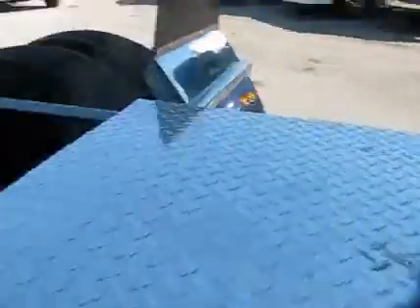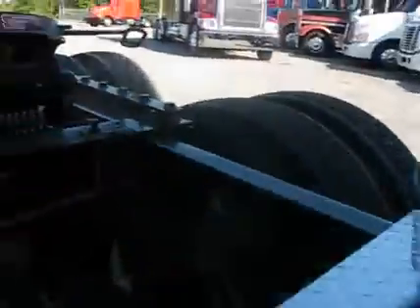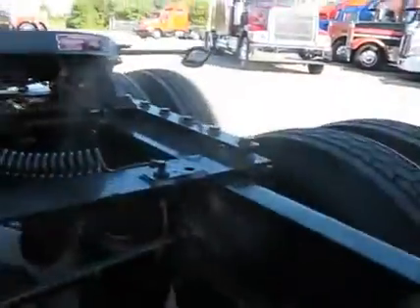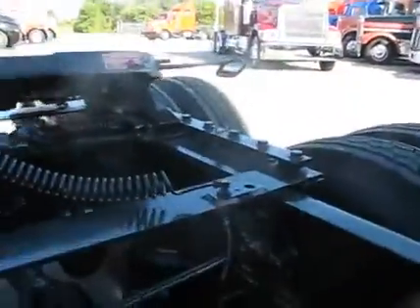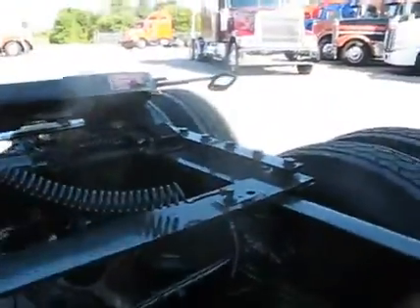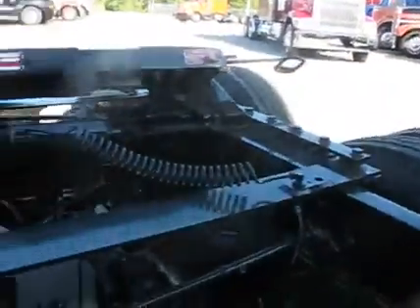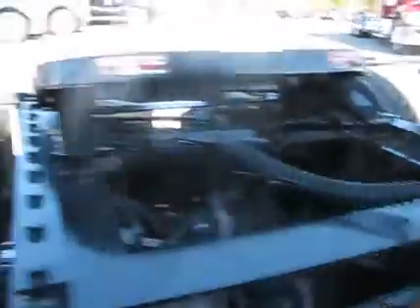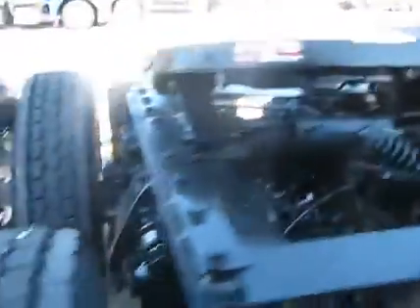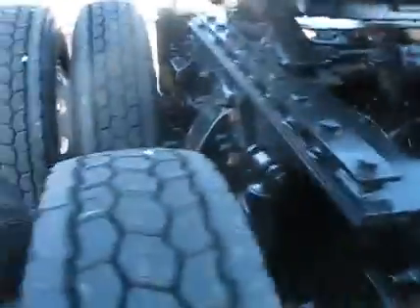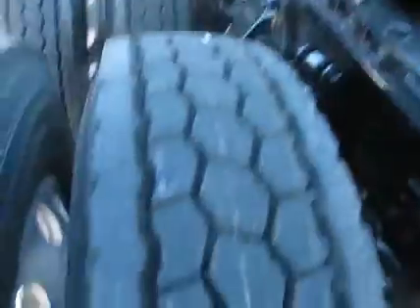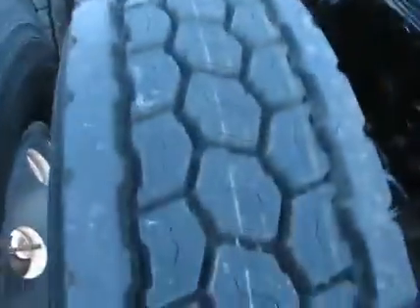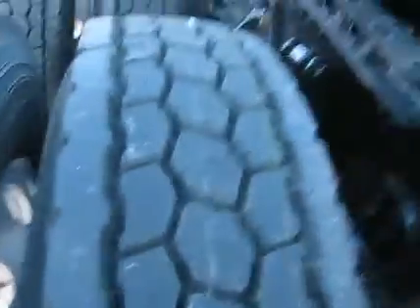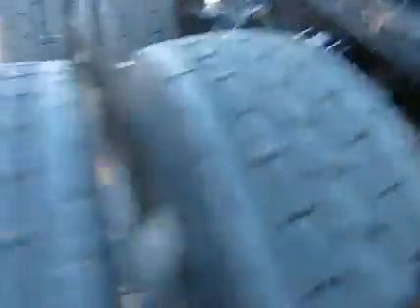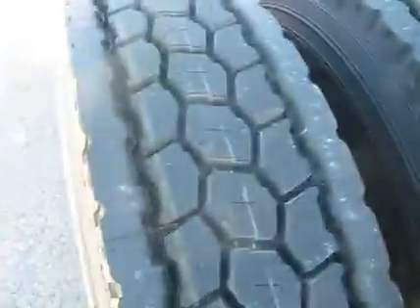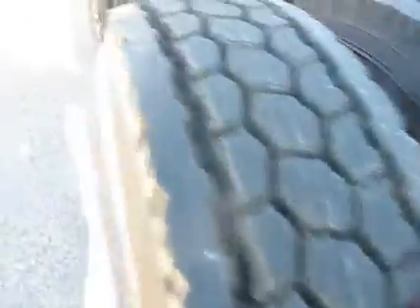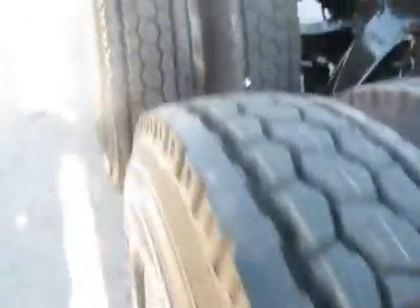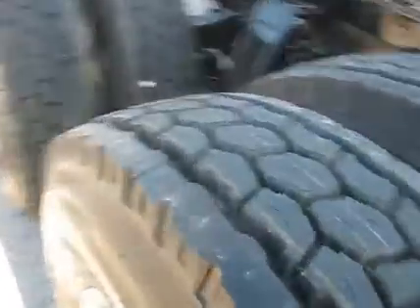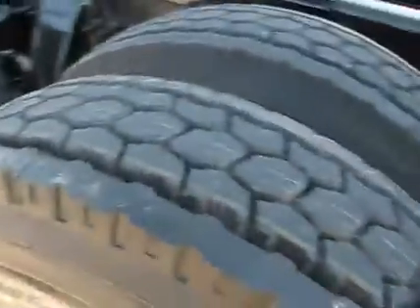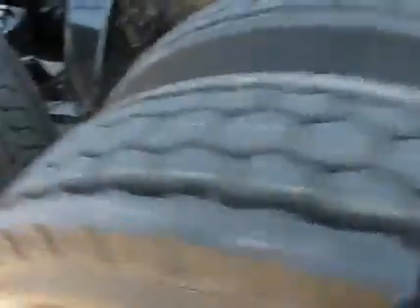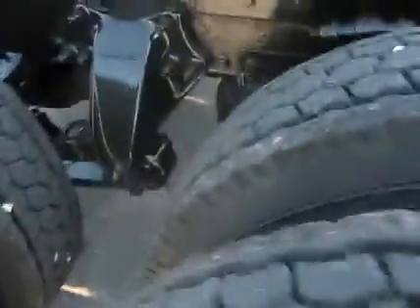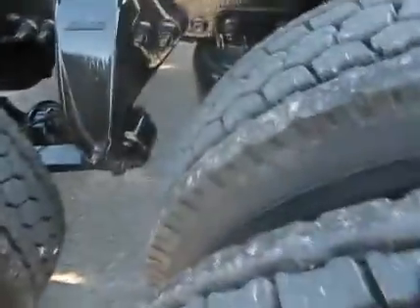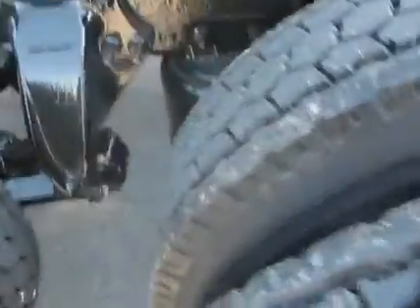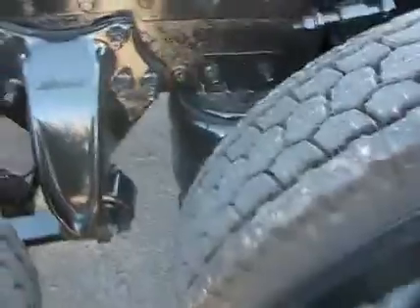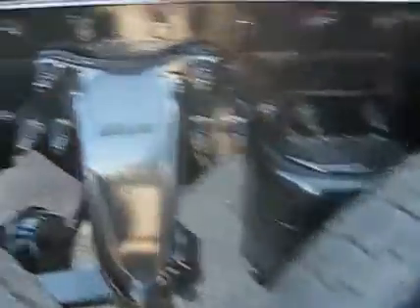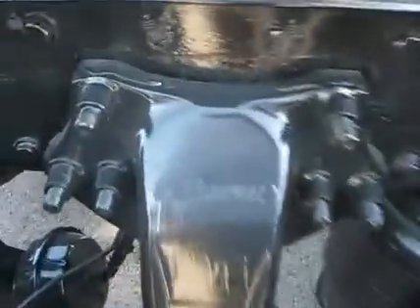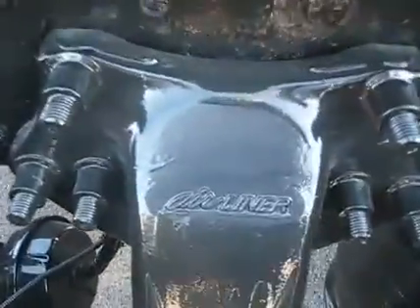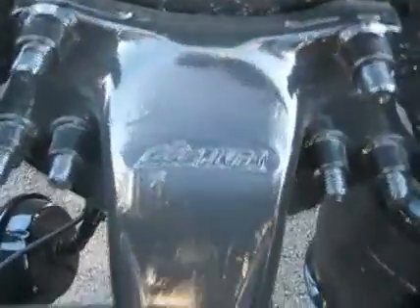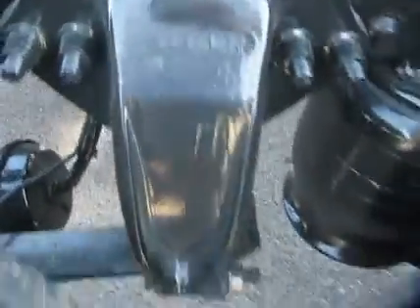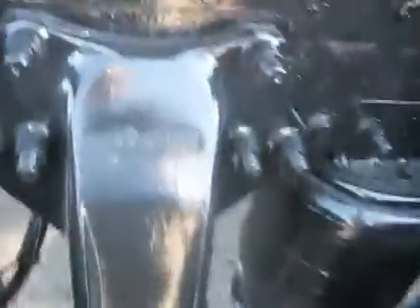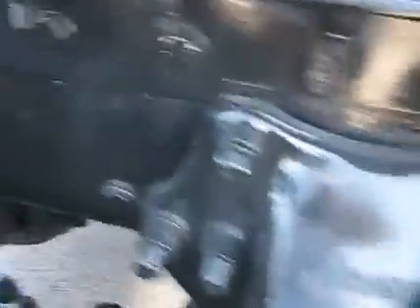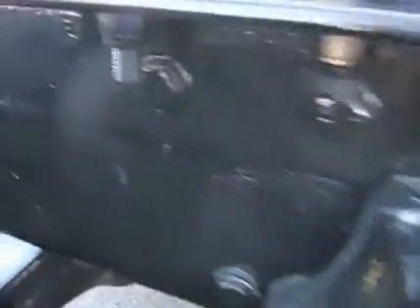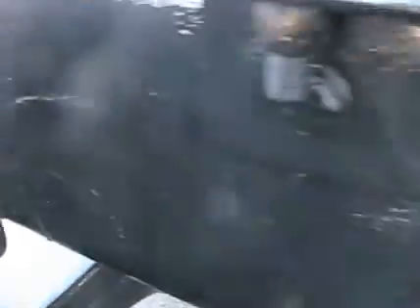Air sliding fifth wheel. It's got eight brand new virgin drives. Size on these is 11R 22.5. Air ride suspension. Very clean frame.